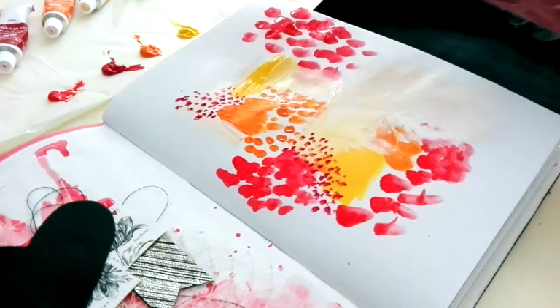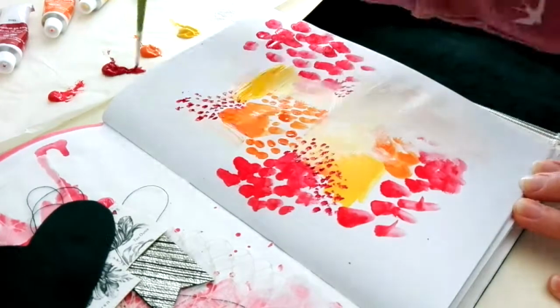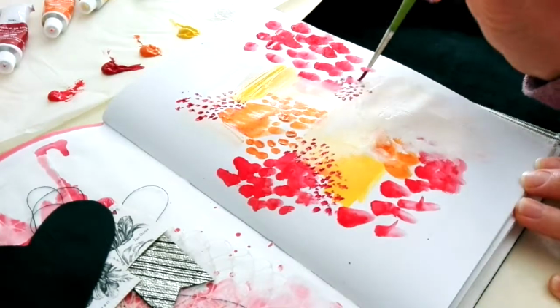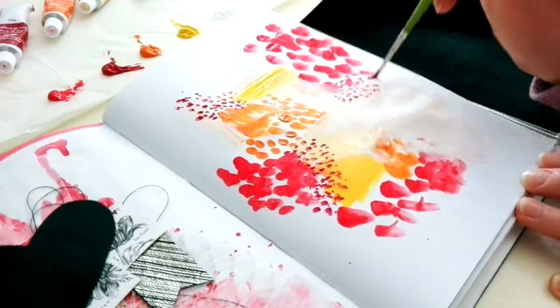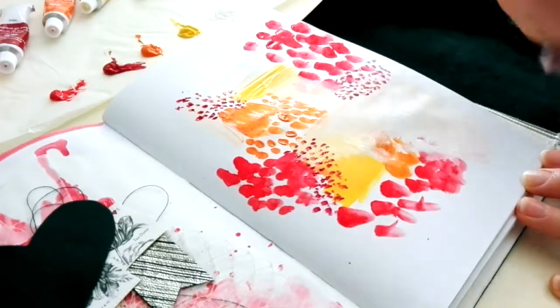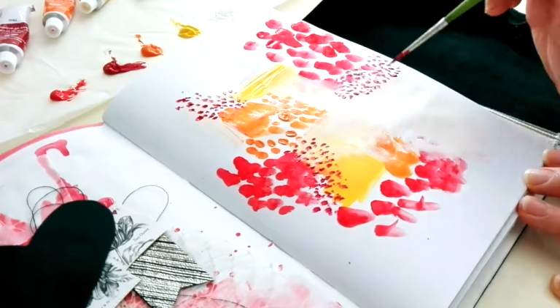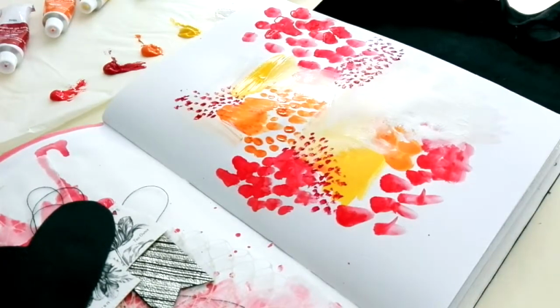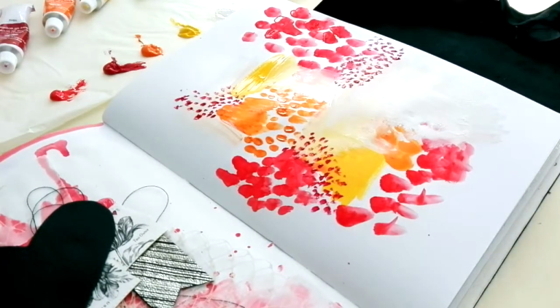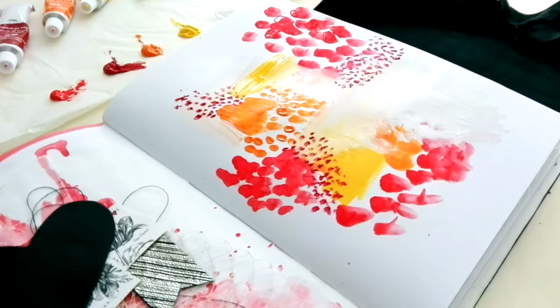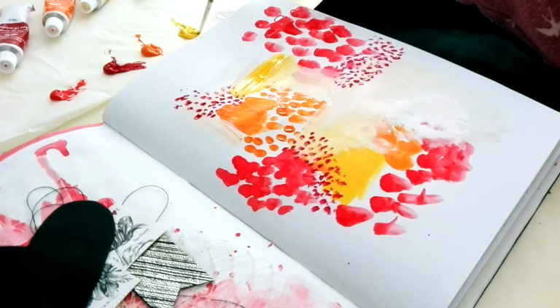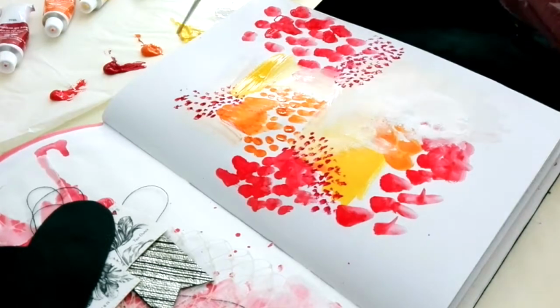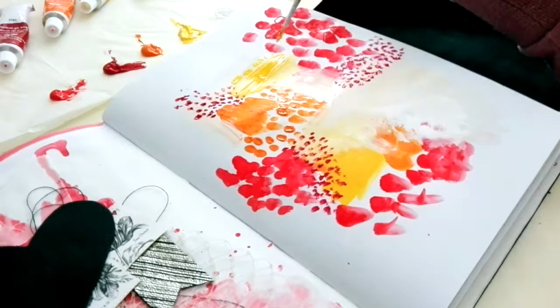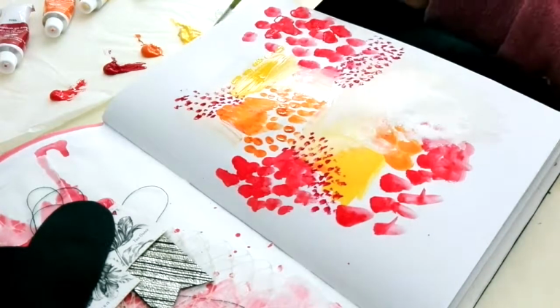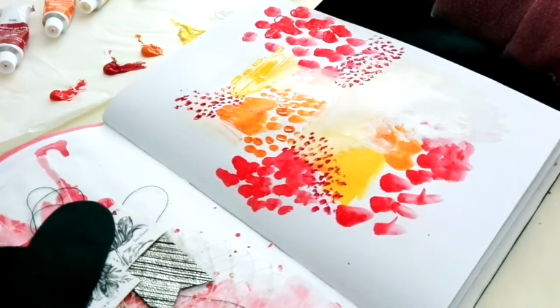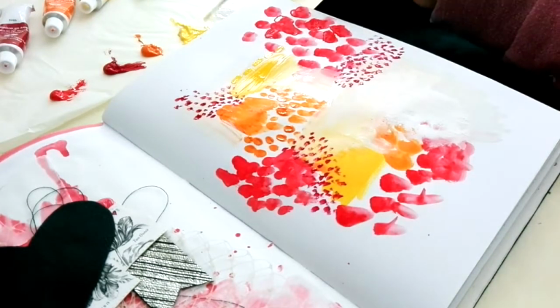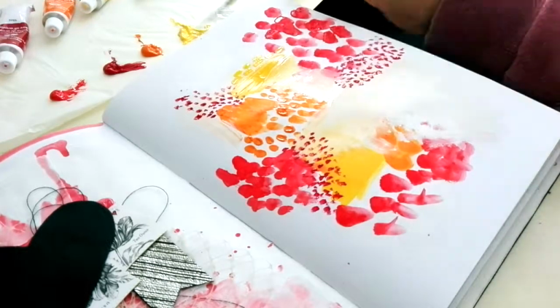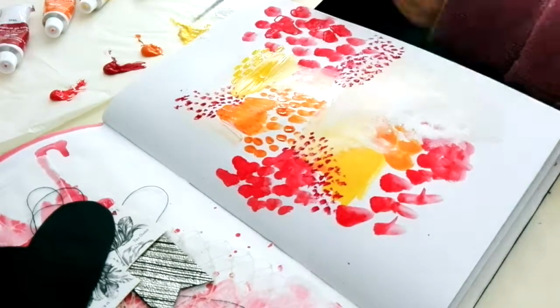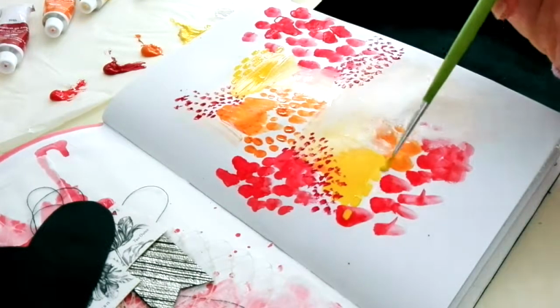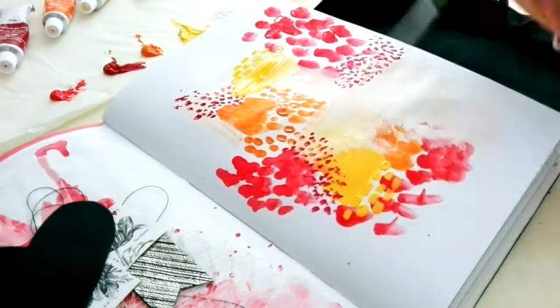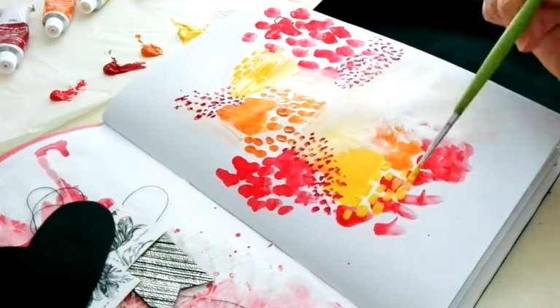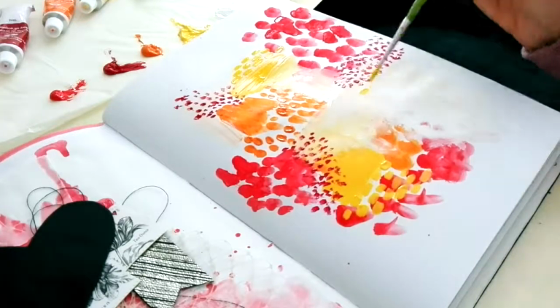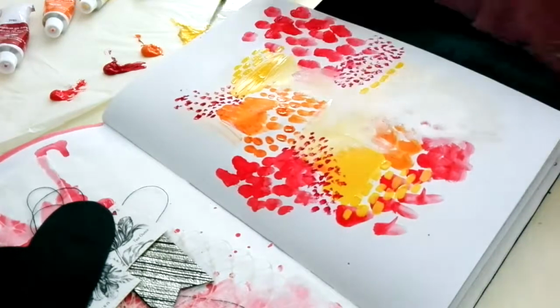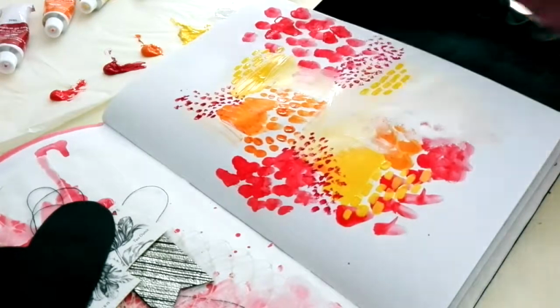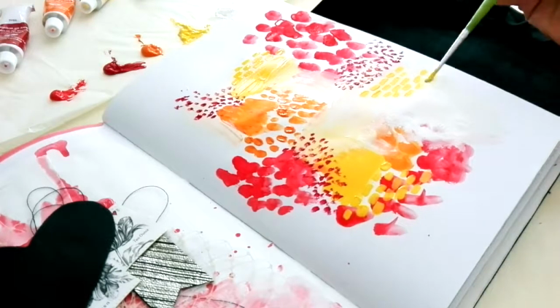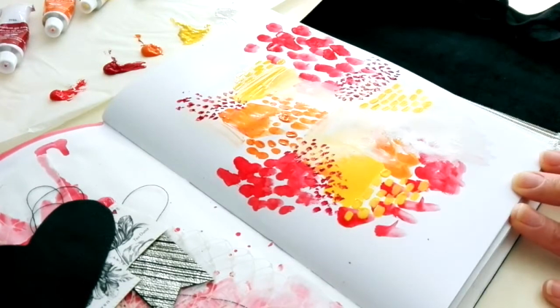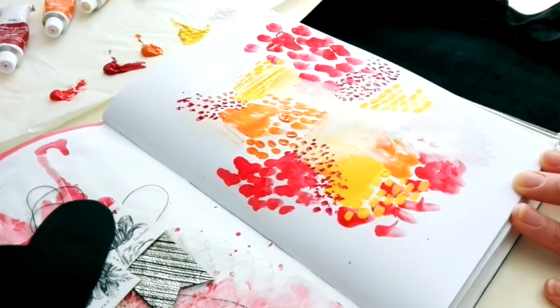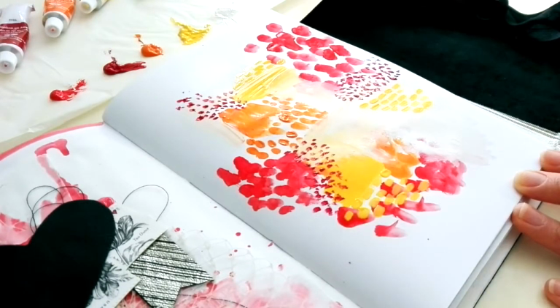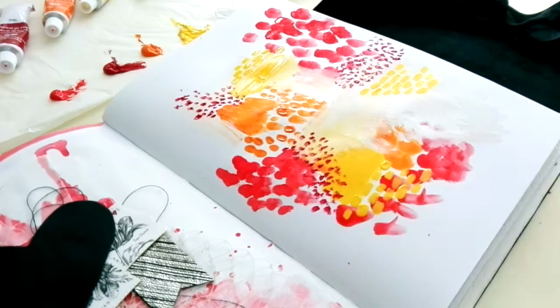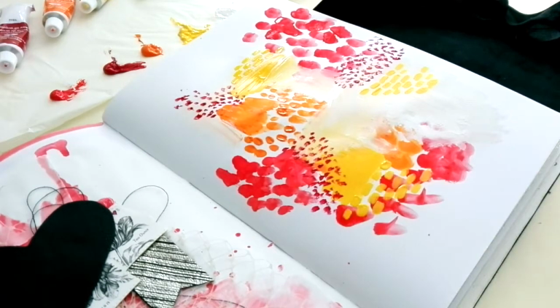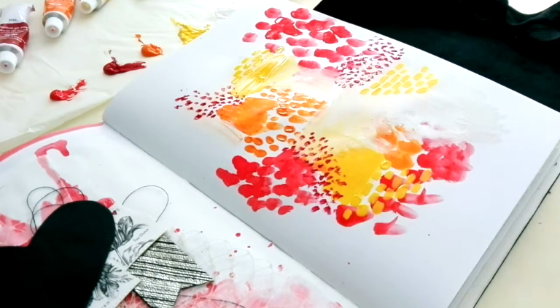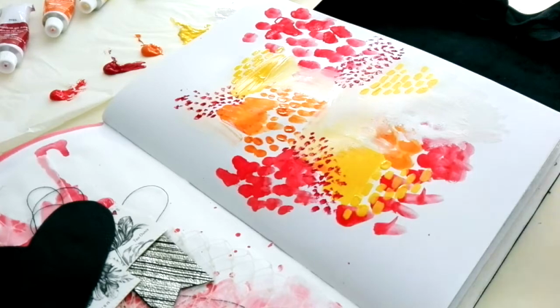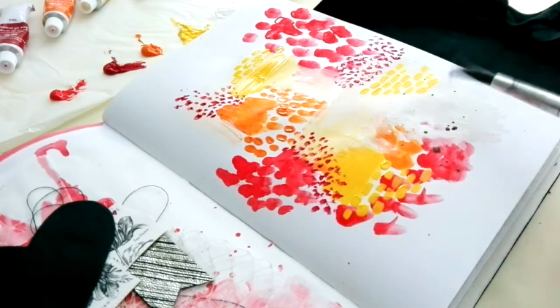Rather than plopping on too much paint and having it sort of take over, because this is a pretty small page. So just think about that in terms of painting — the brush size to the amount of surface area that you have.